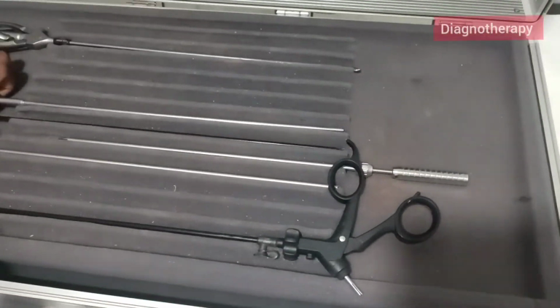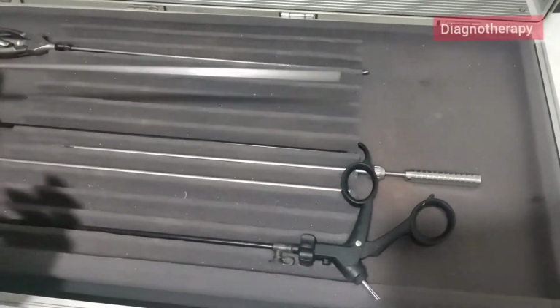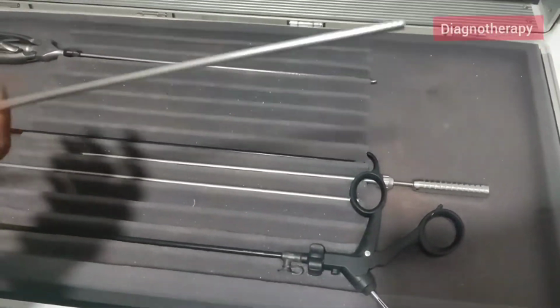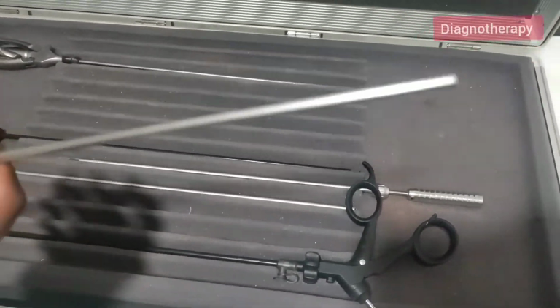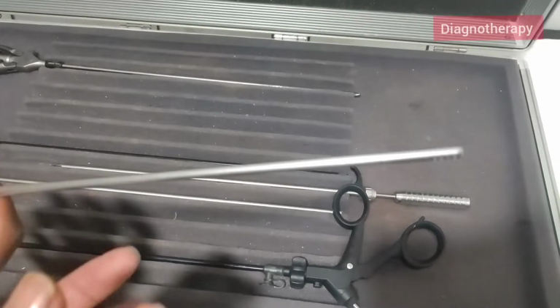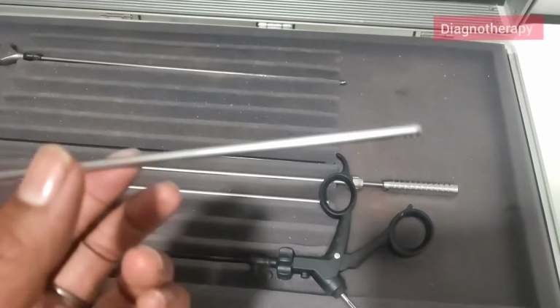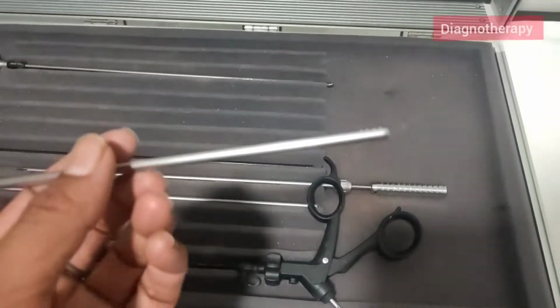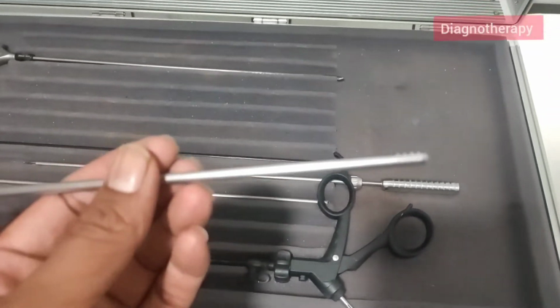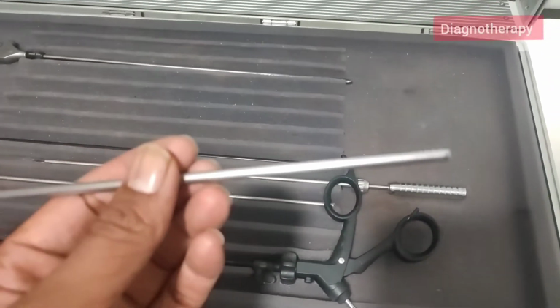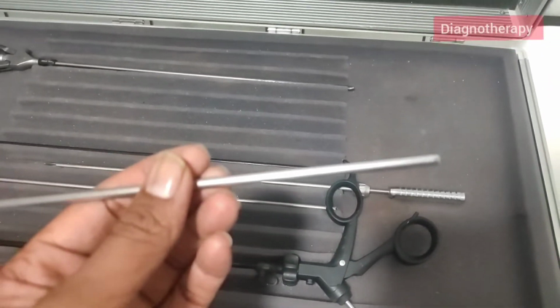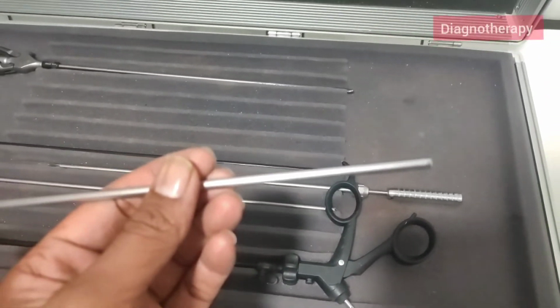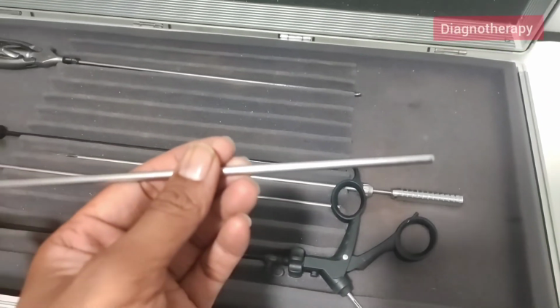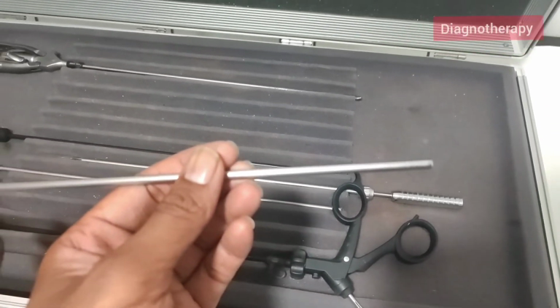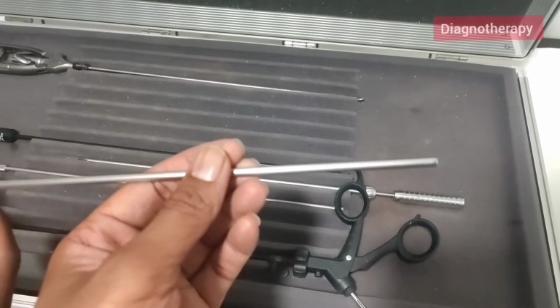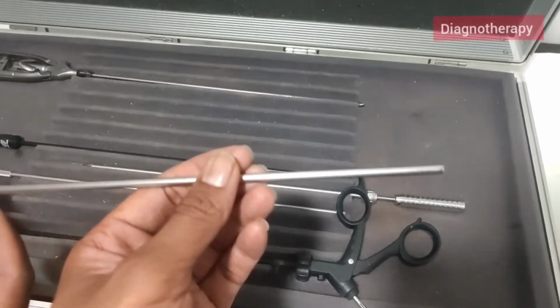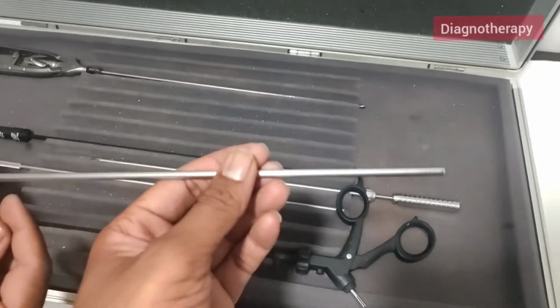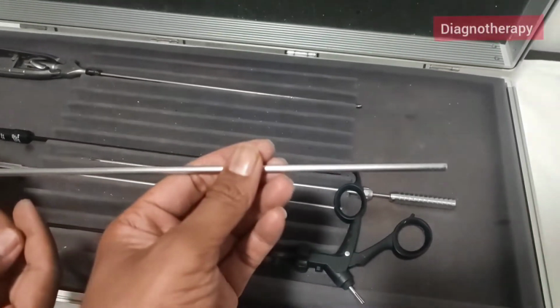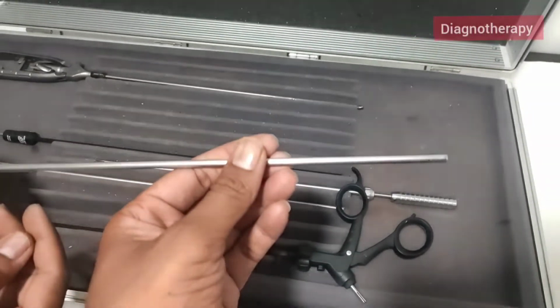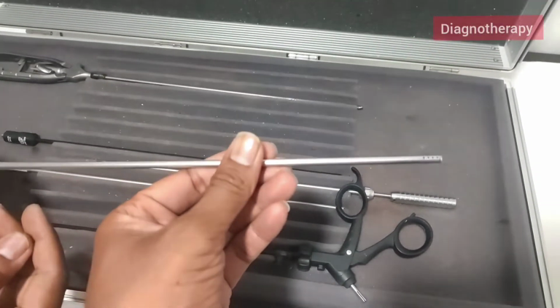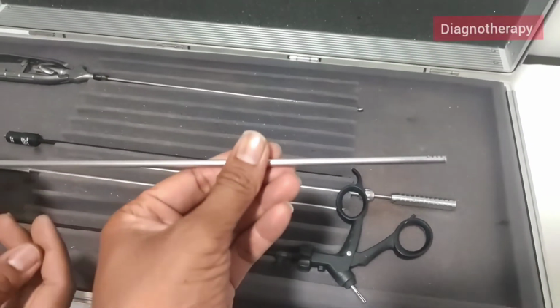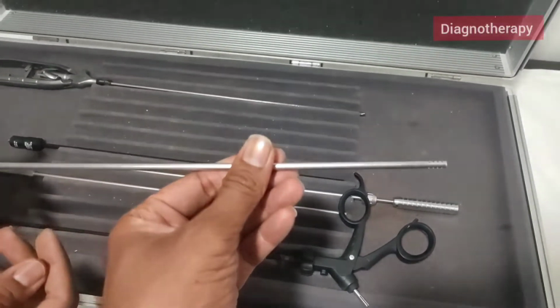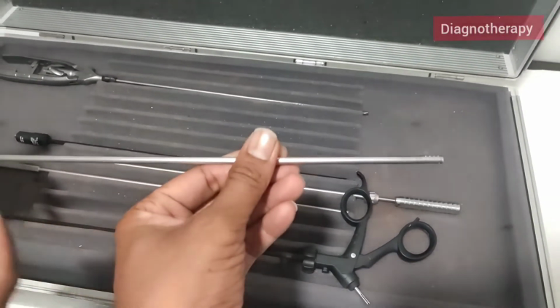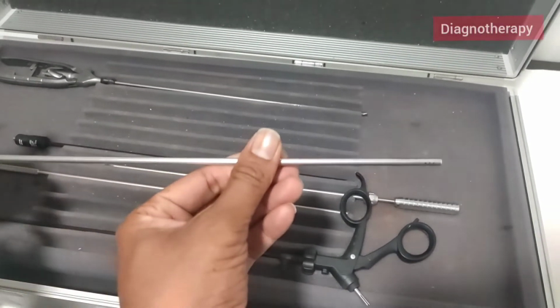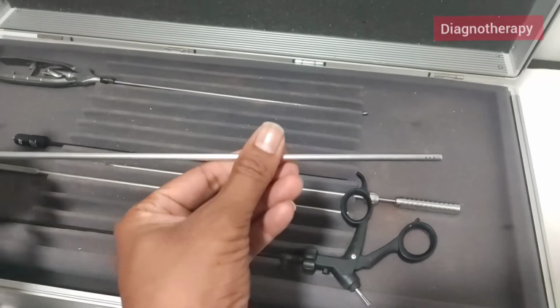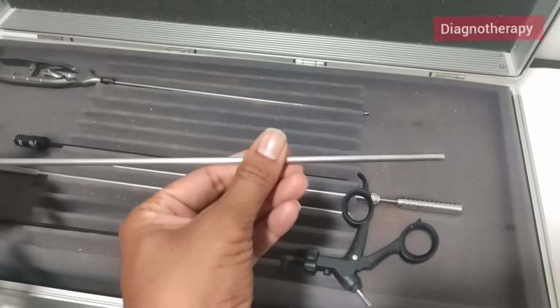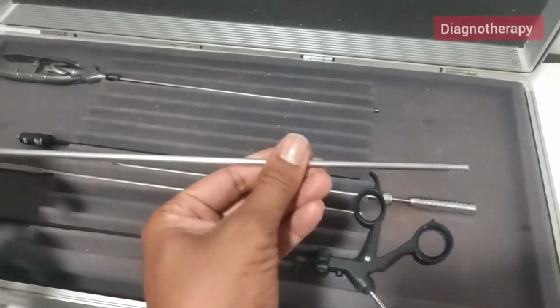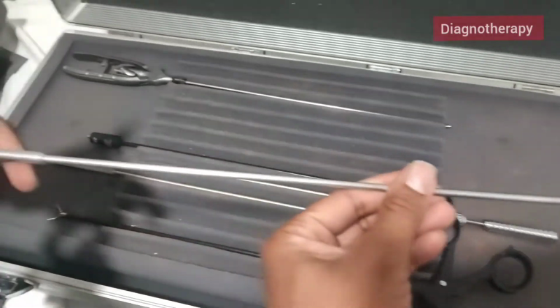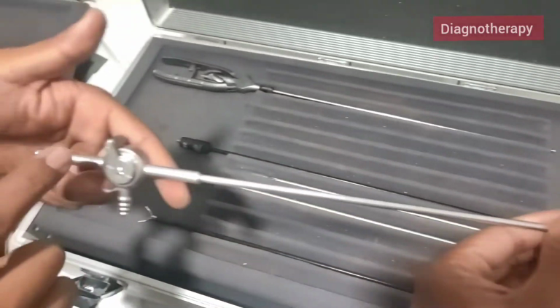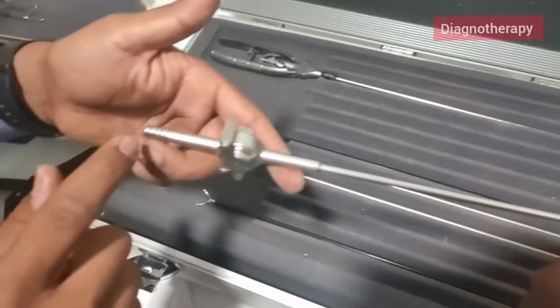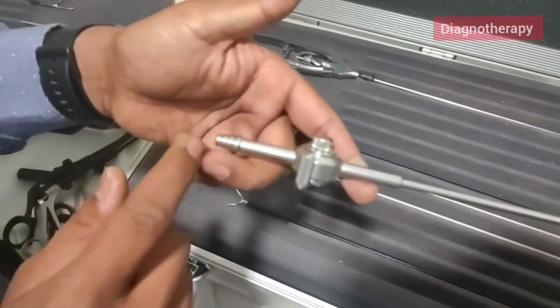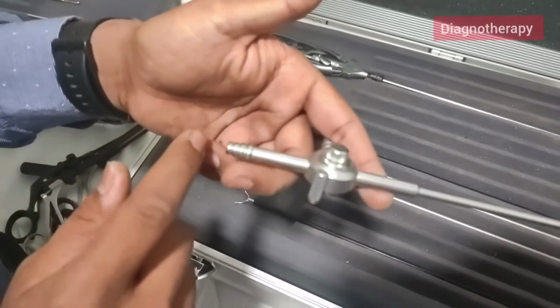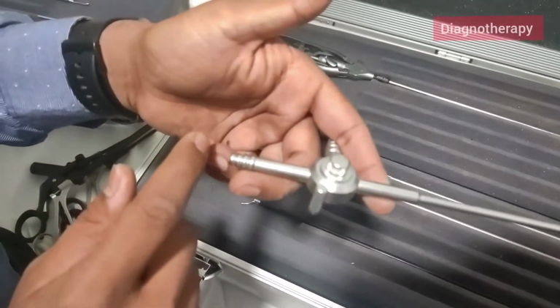Now we have the suction irrigation cannula. There are very fine details at the front end, so focusing on it is an issue.